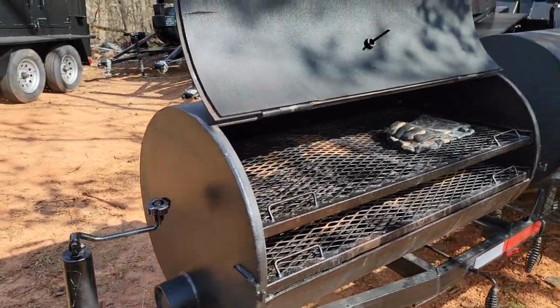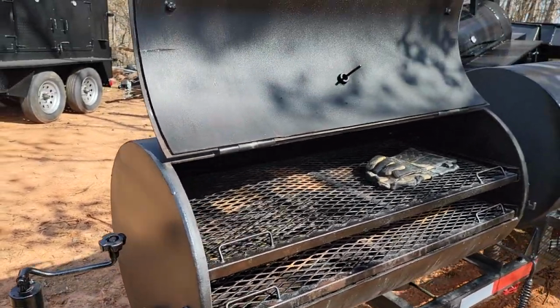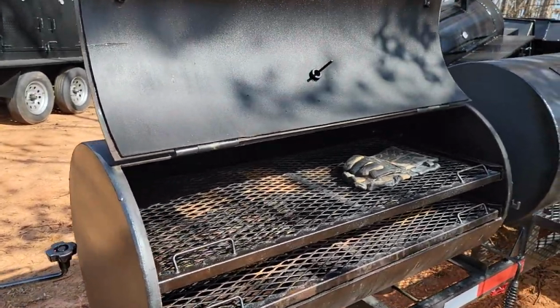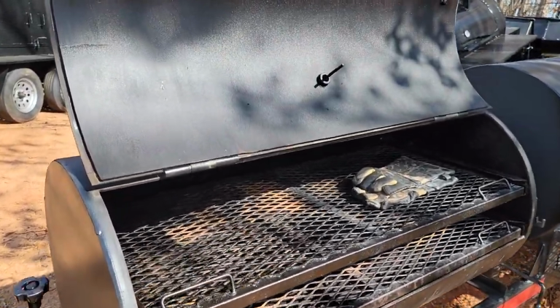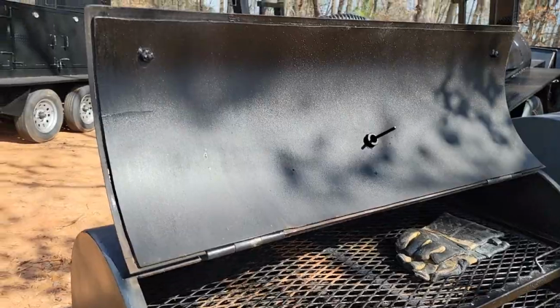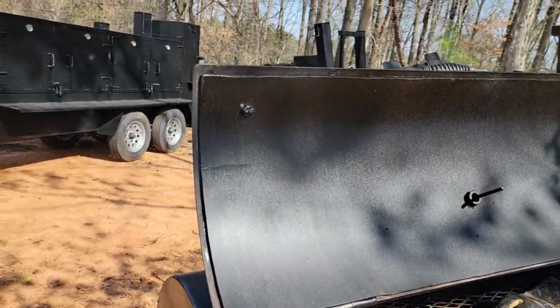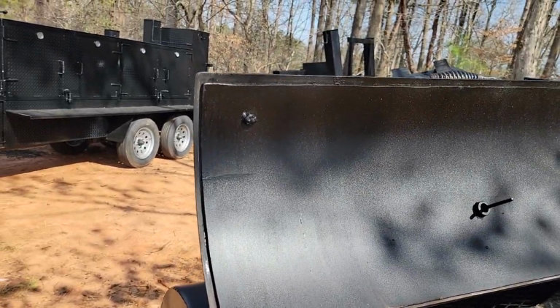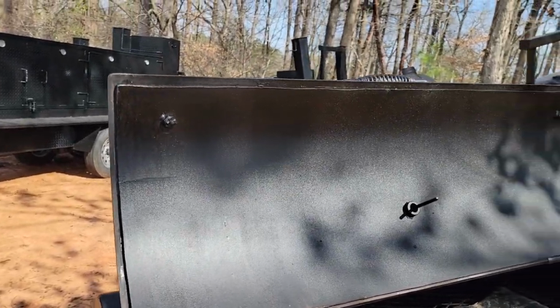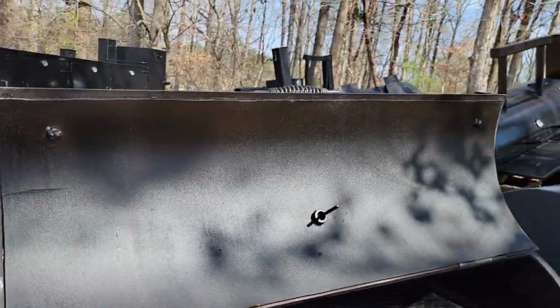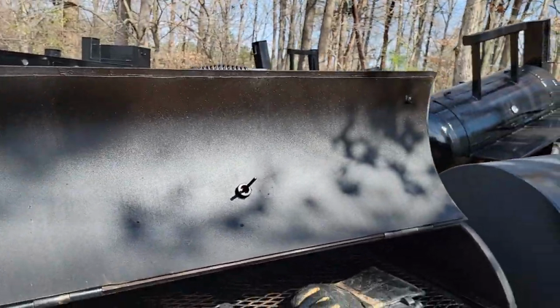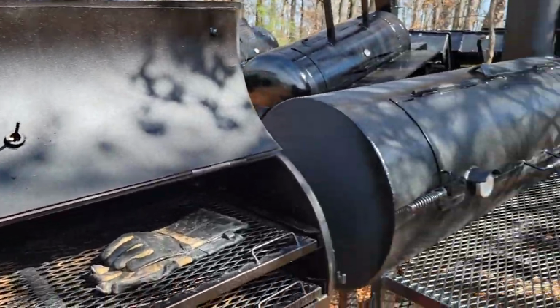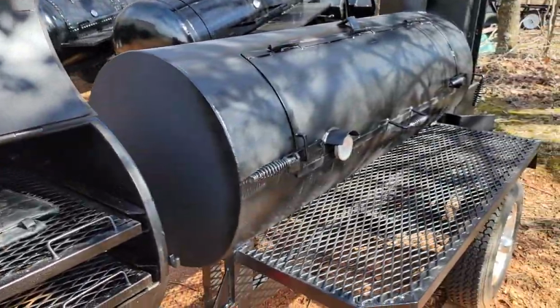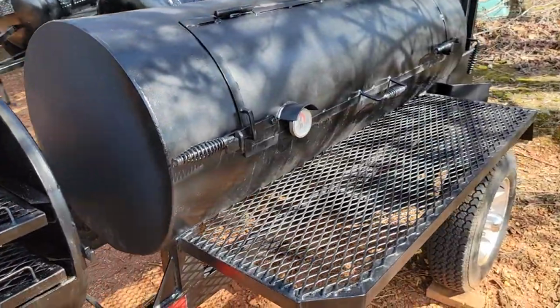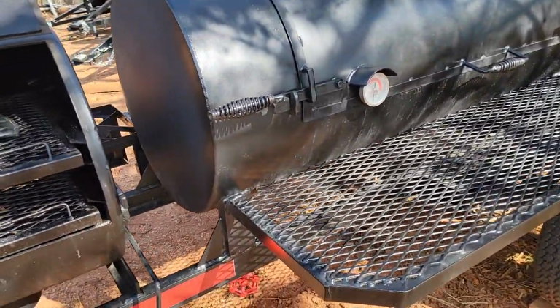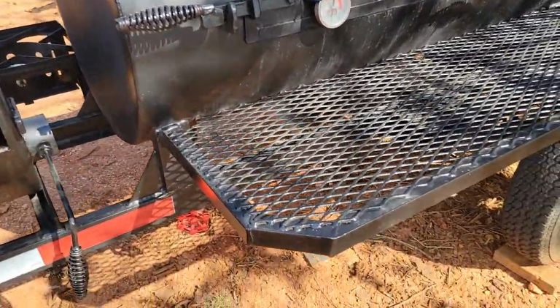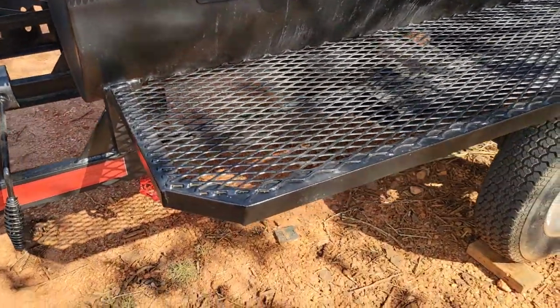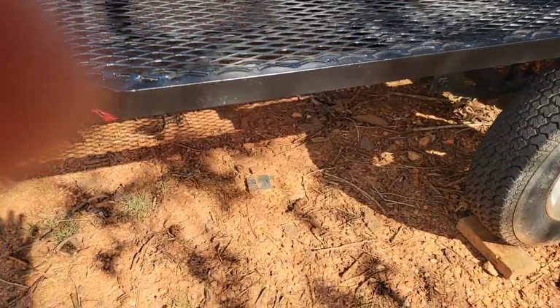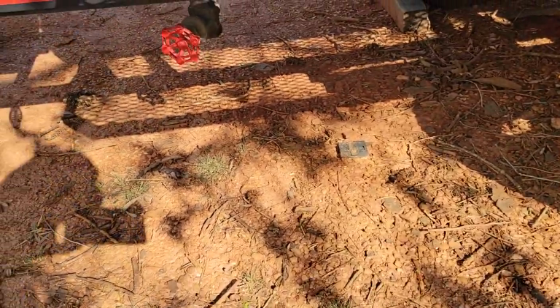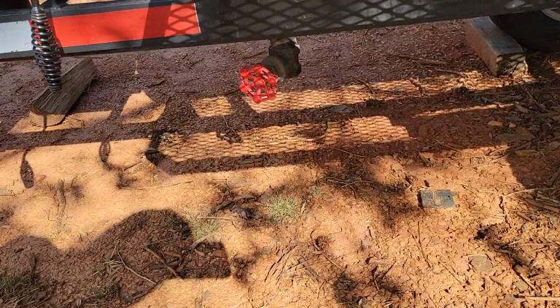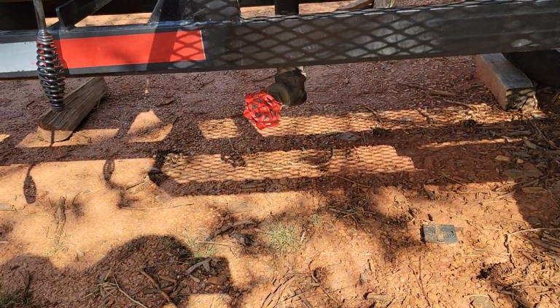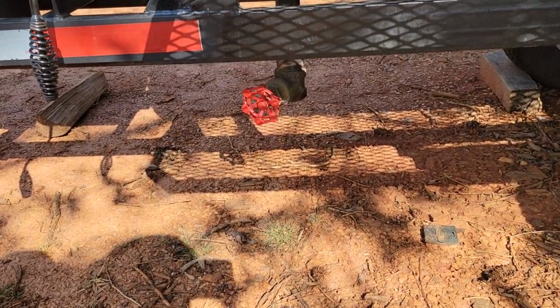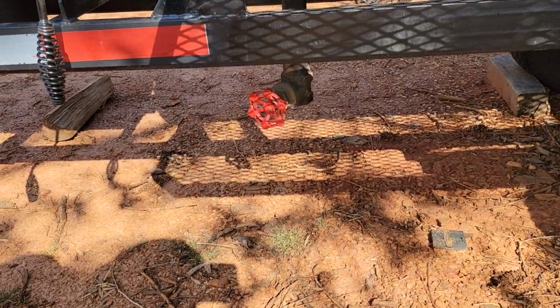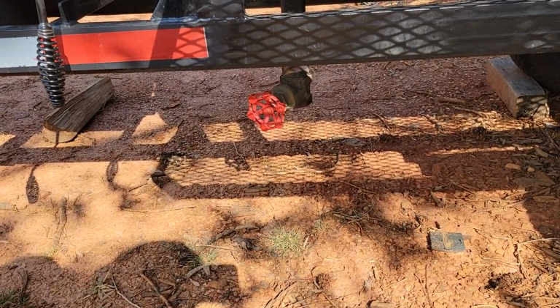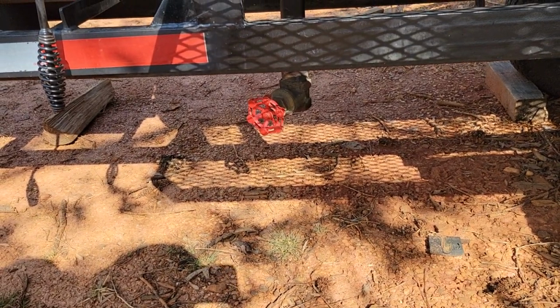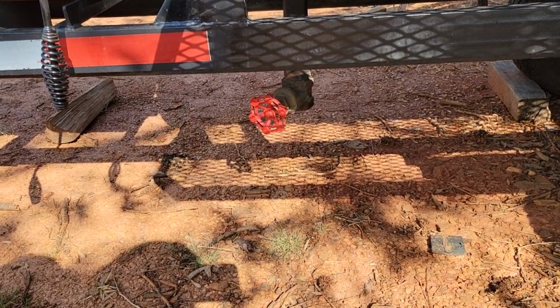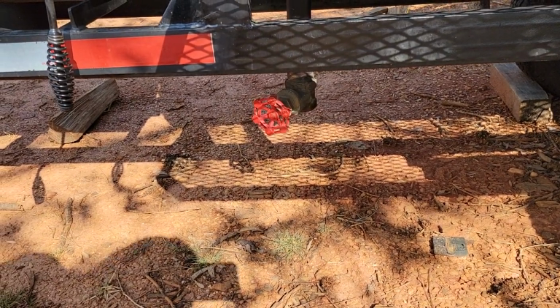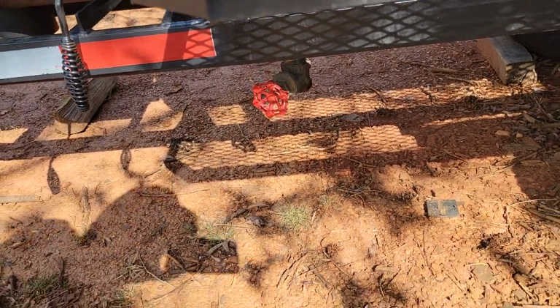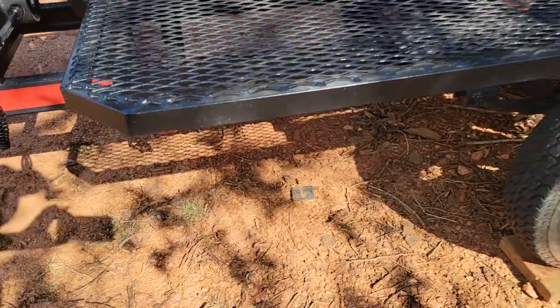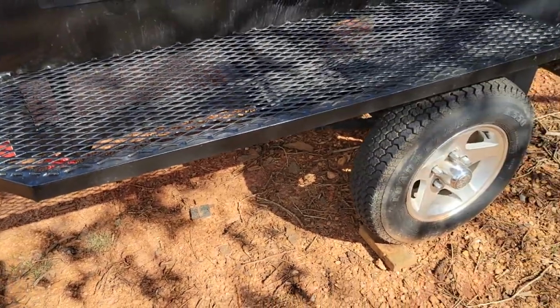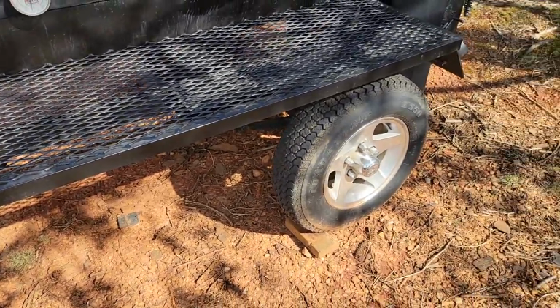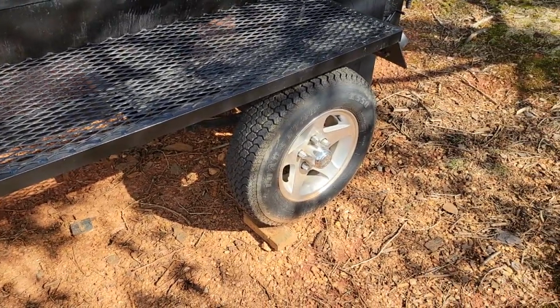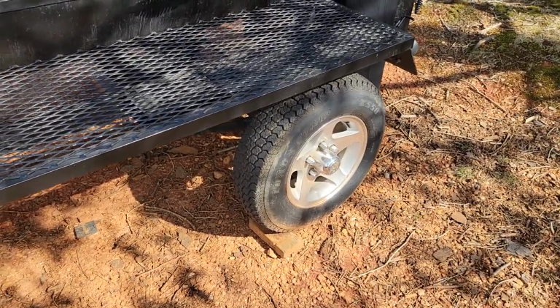This is in fantastic shape. Take a look. Over here is your smoker. Big drain valve on the bottom. Nice tires.